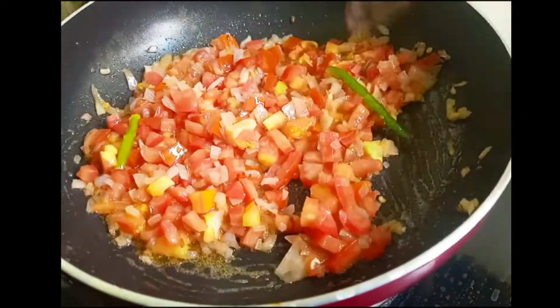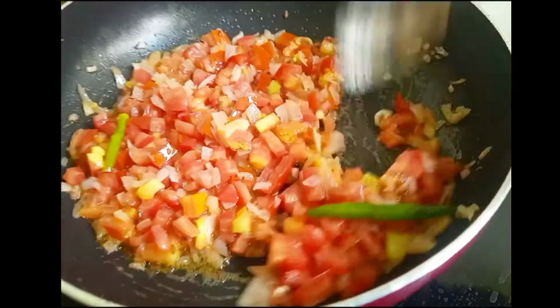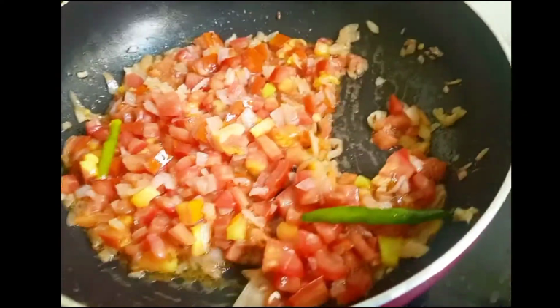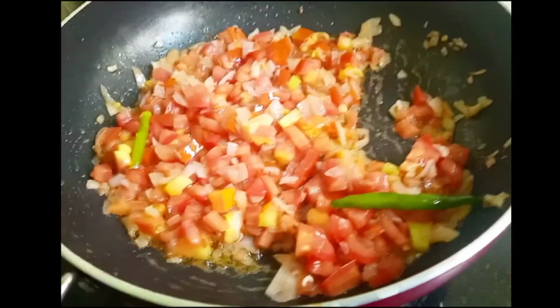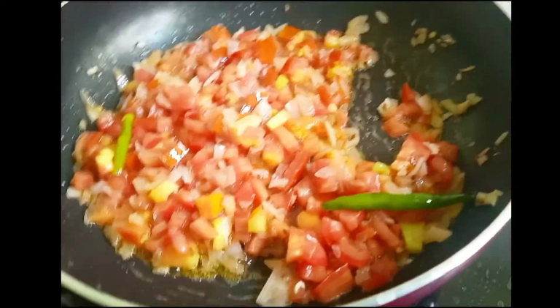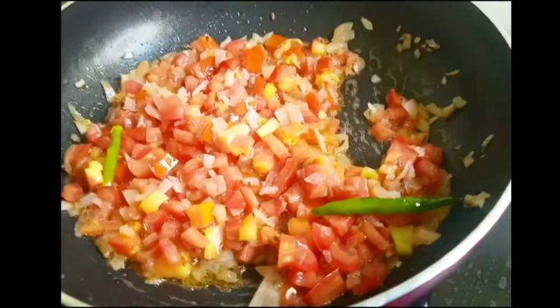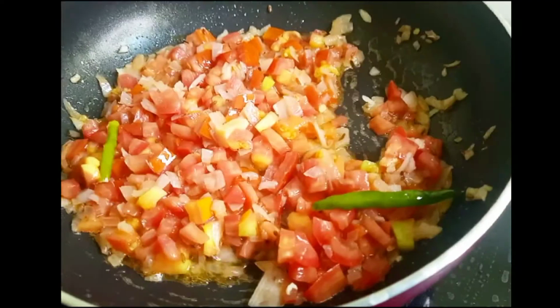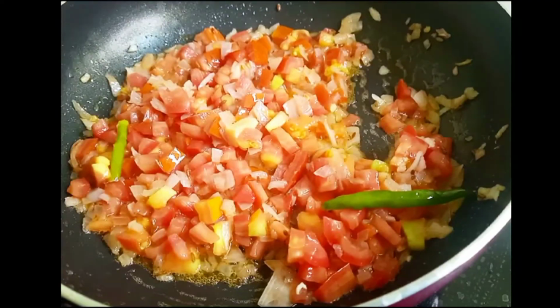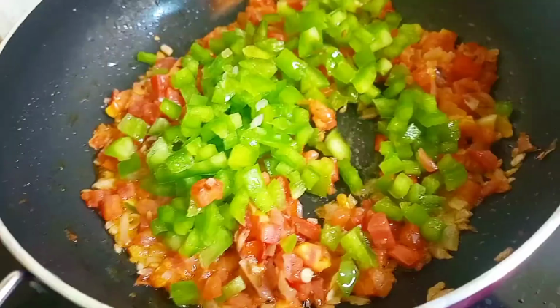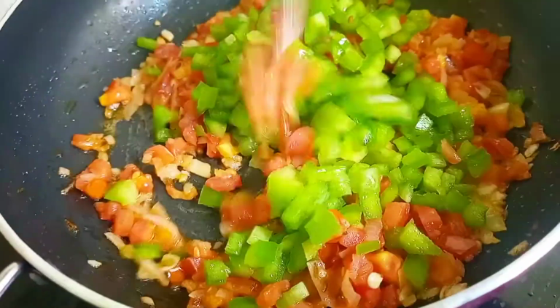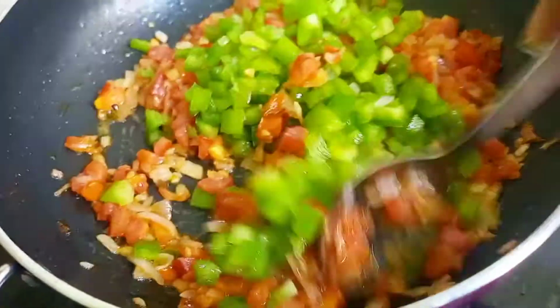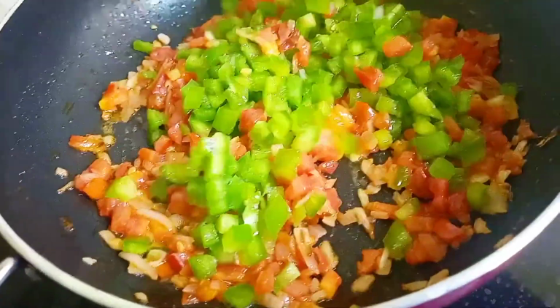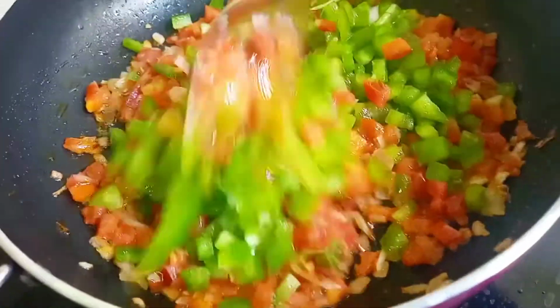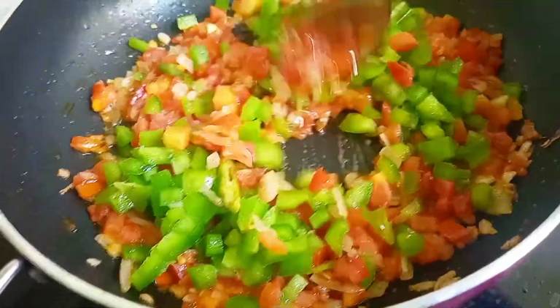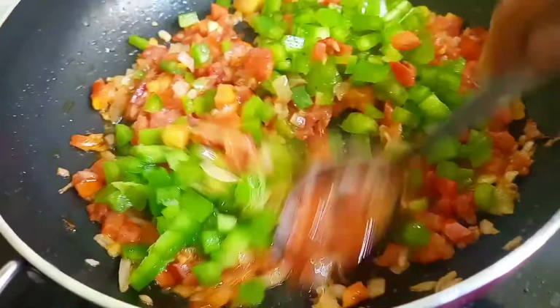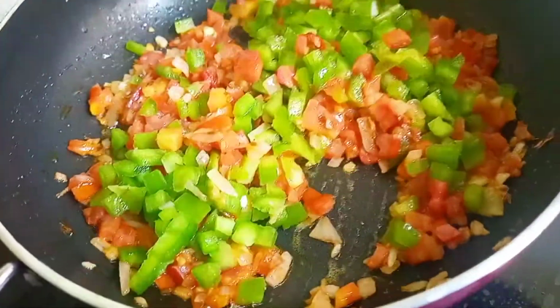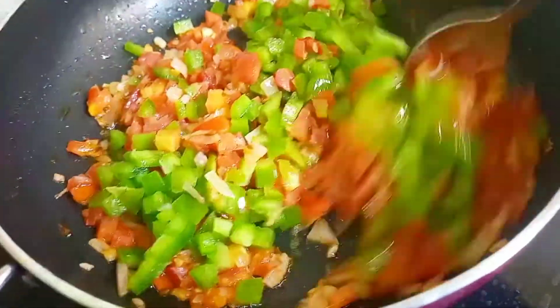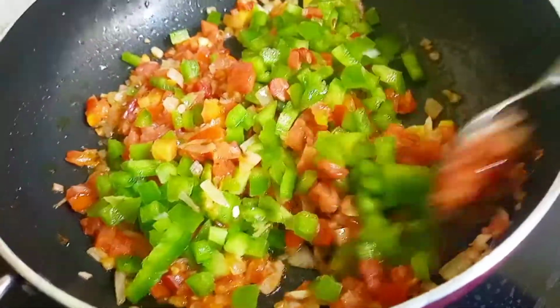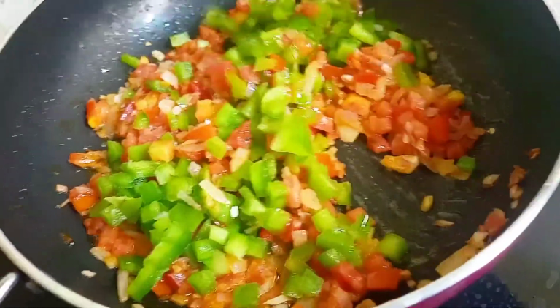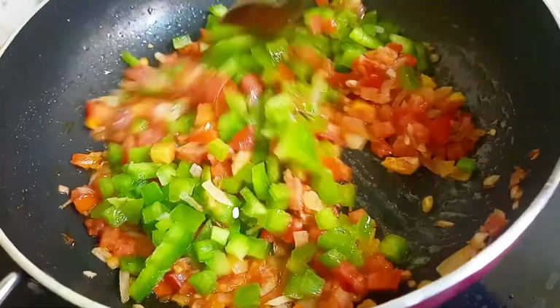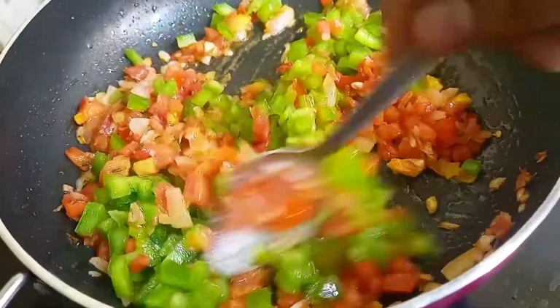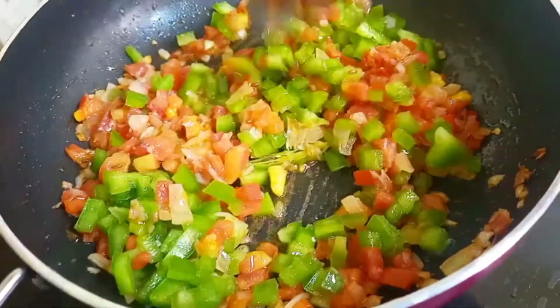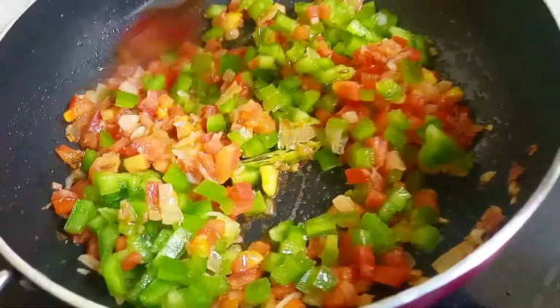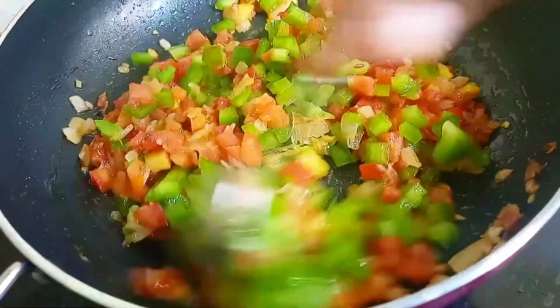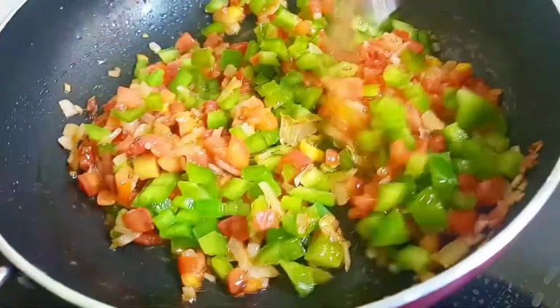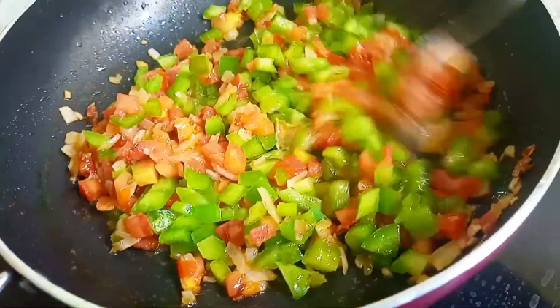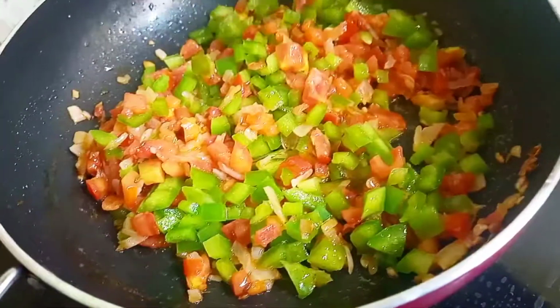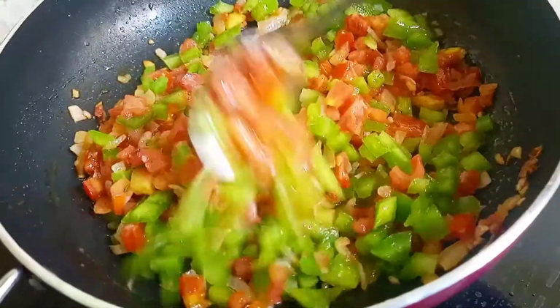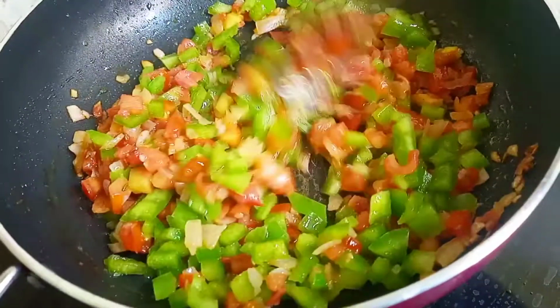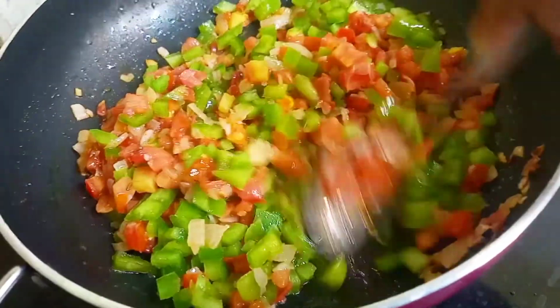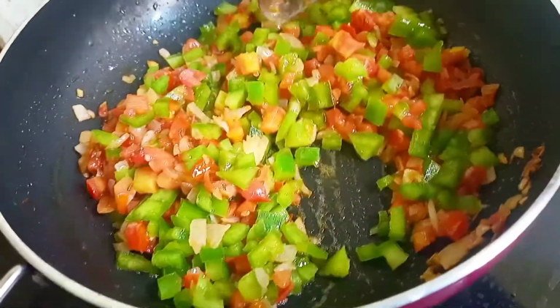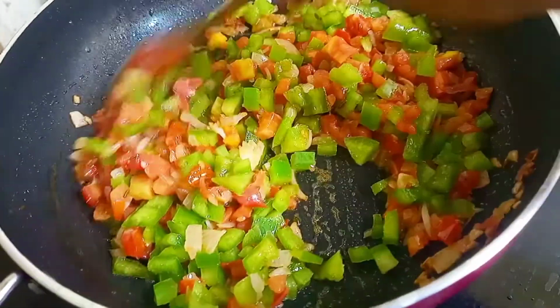Next we will add one cup of tomatoes and we will fry it. After that we will add one cup of capsicum. After this we will add all the masalas.